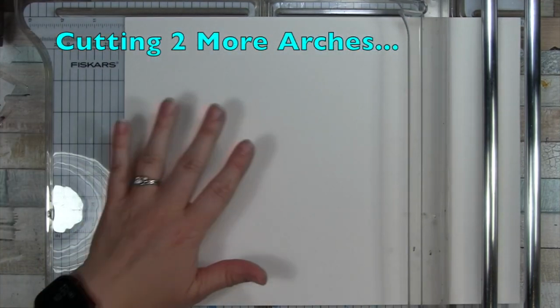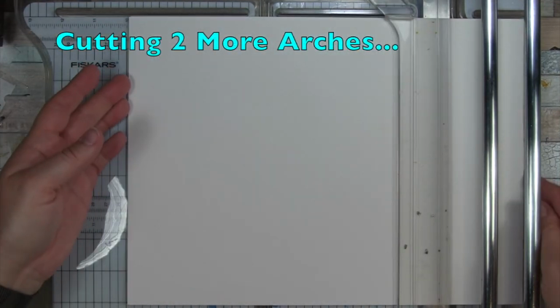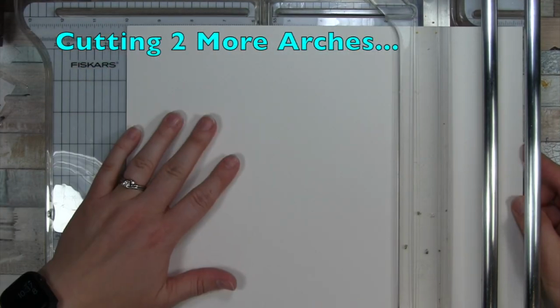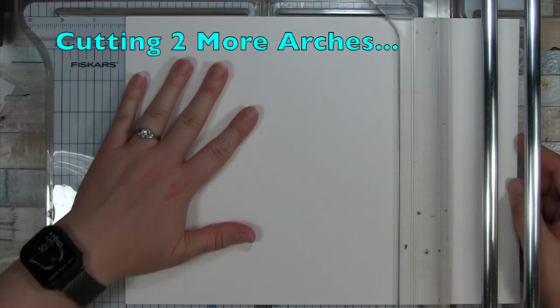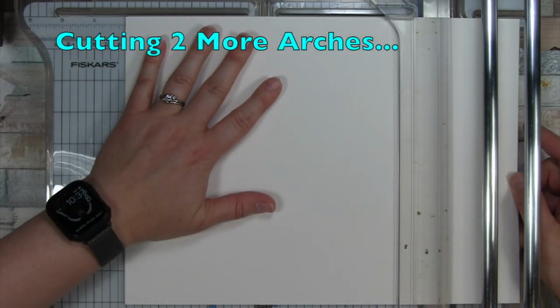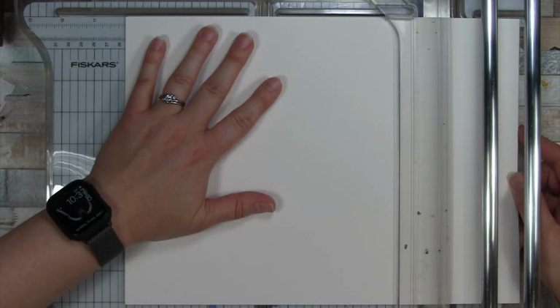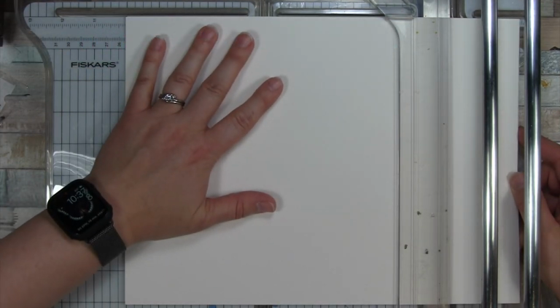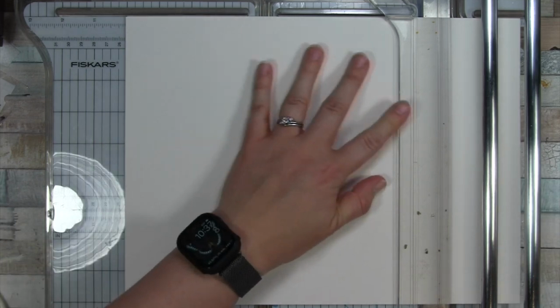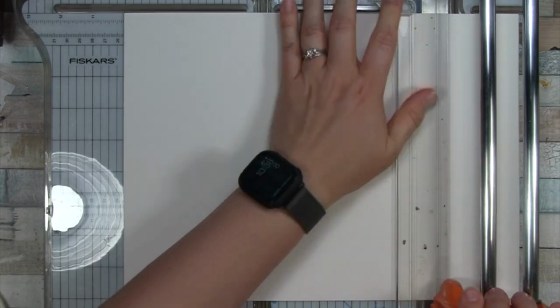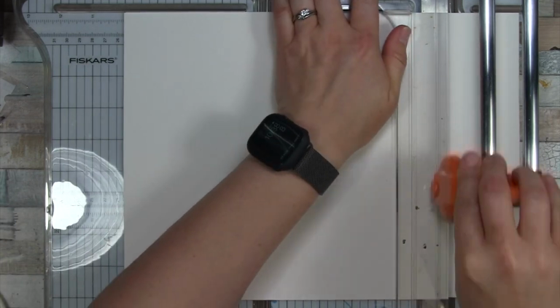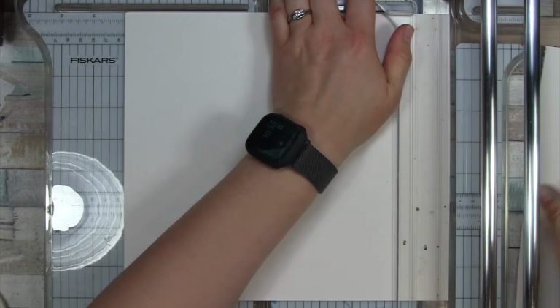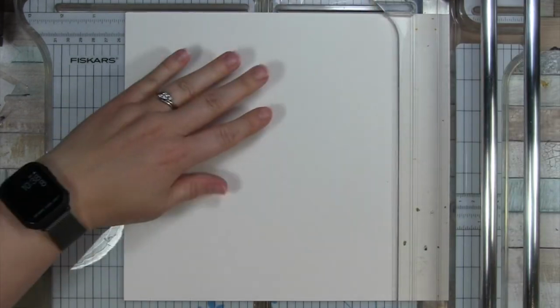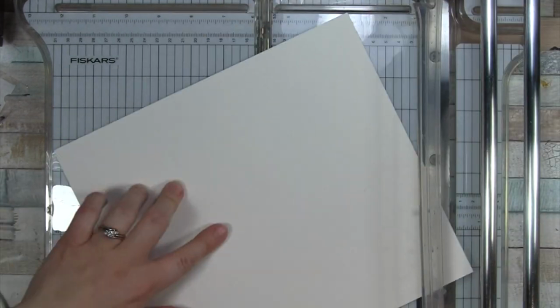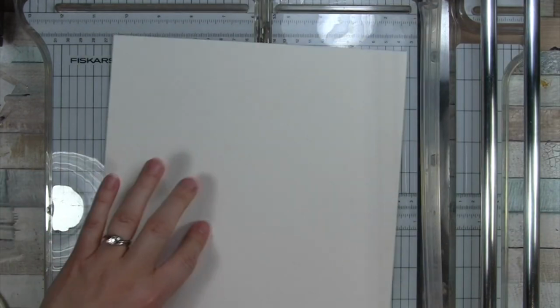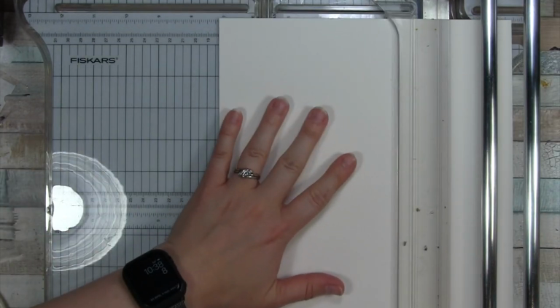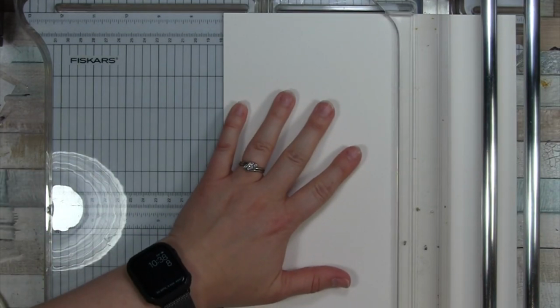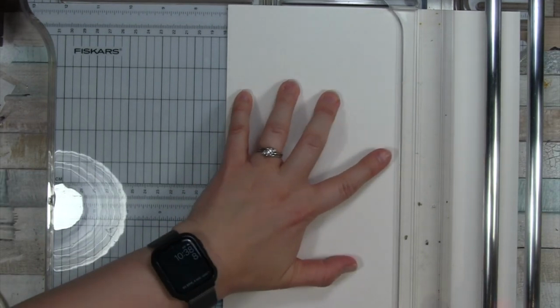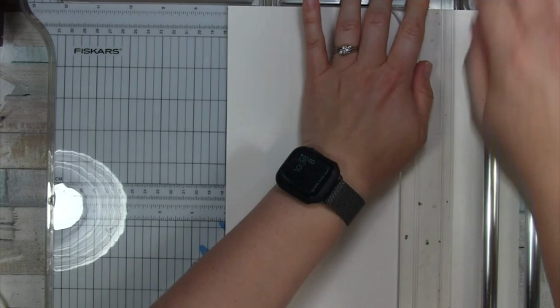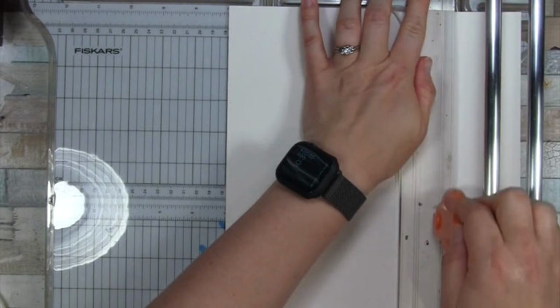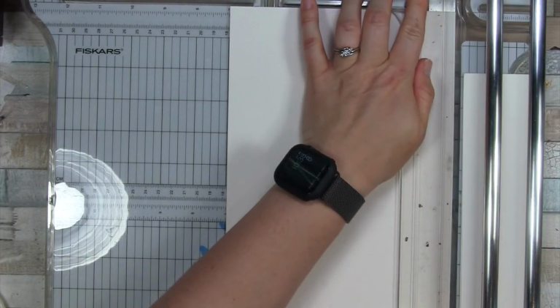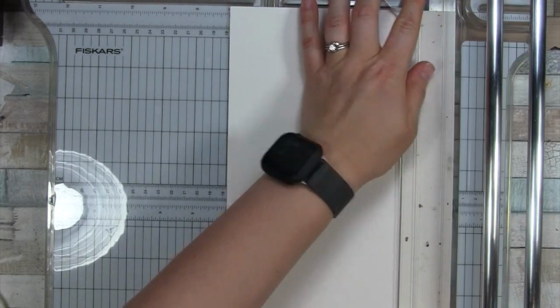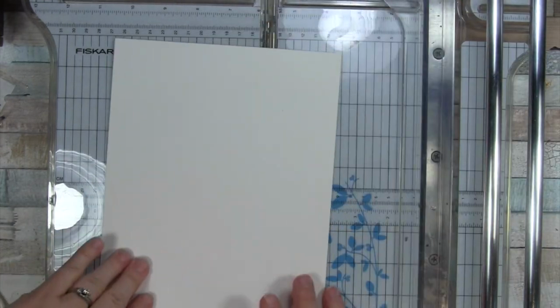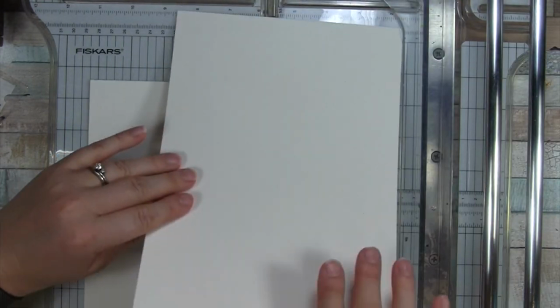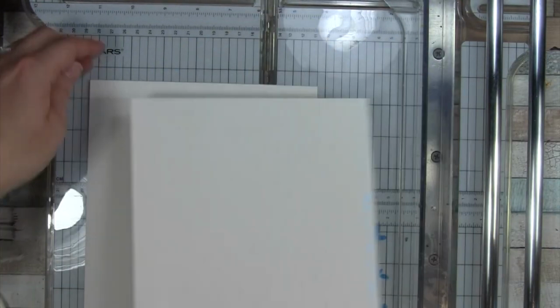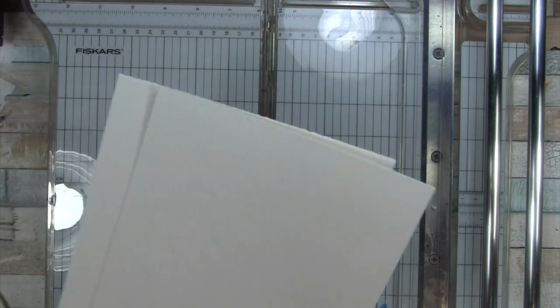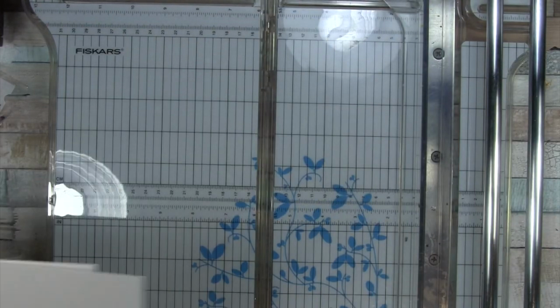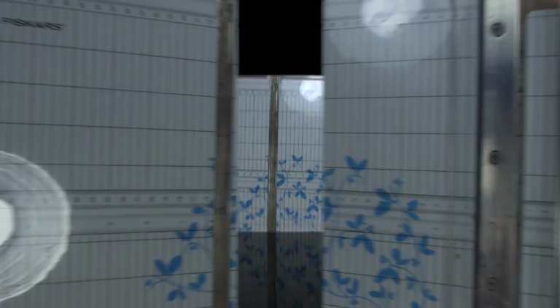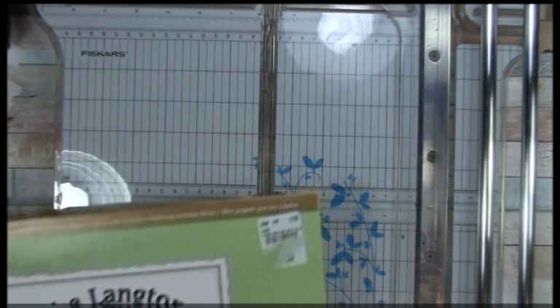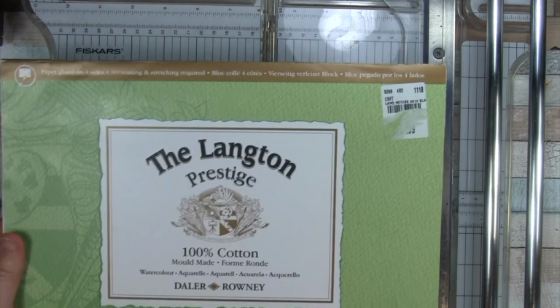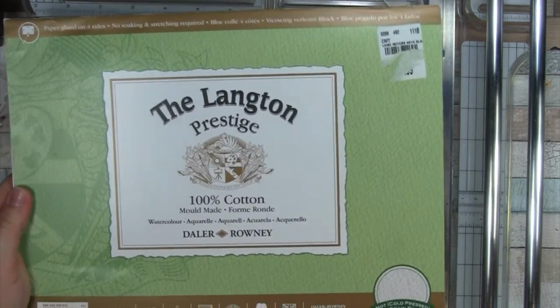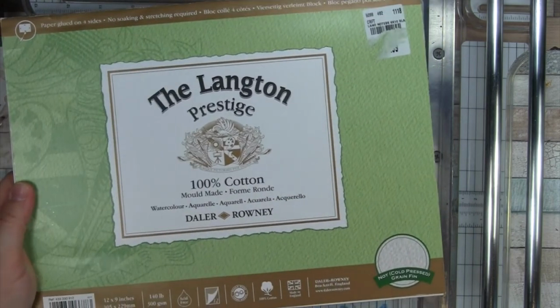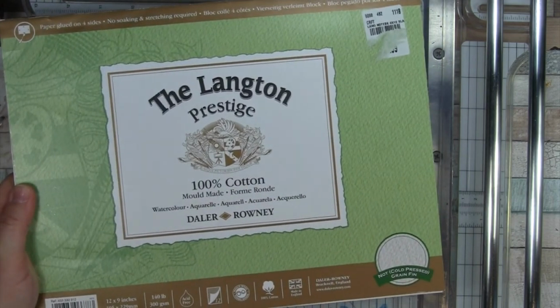I go ahead and cut two more sheets of Arches paper and two of the Dayla Rowney, as well as one of the Canson XL — which makes for six sheets total that I'm going to put together in my DIY watercolor sketchbook.